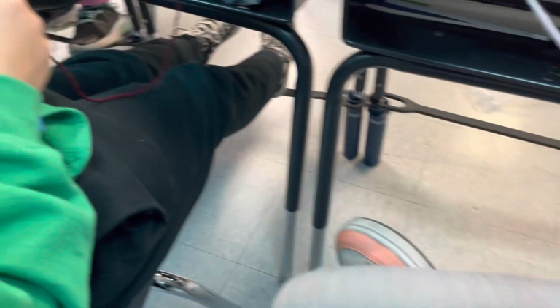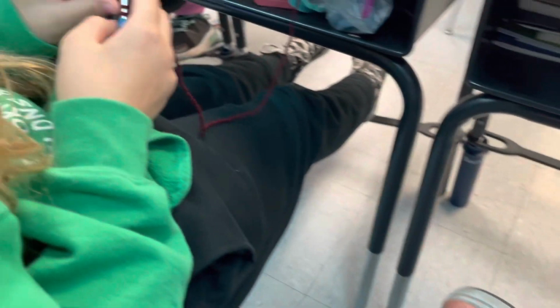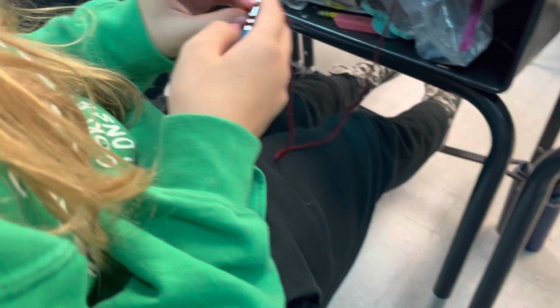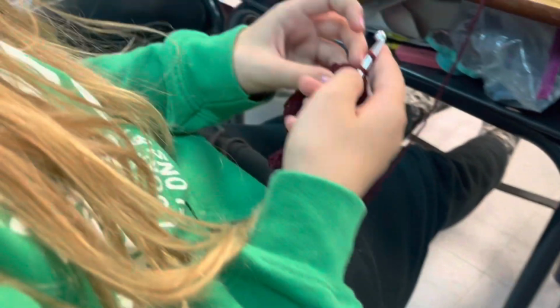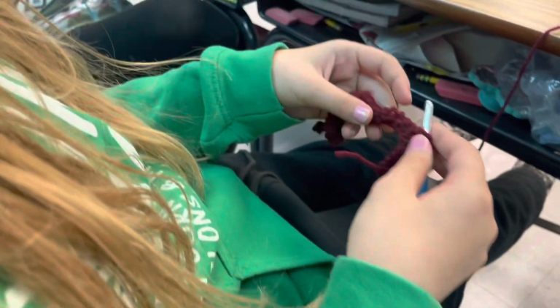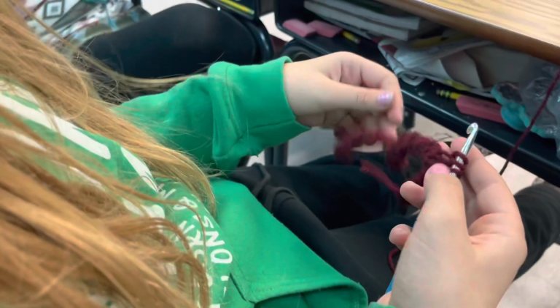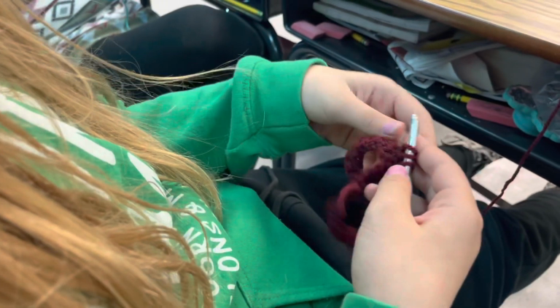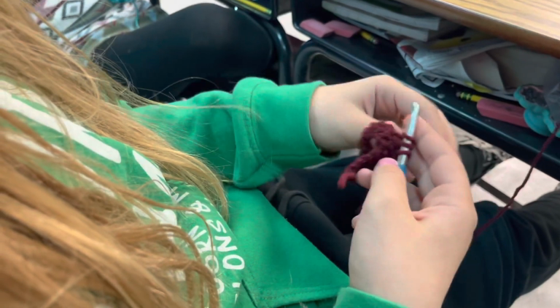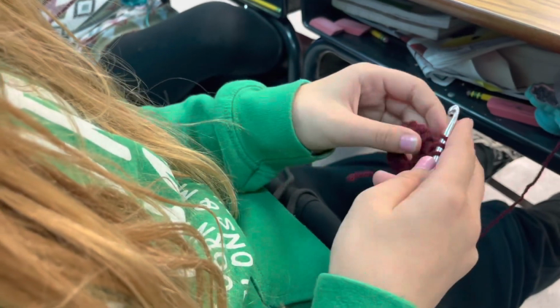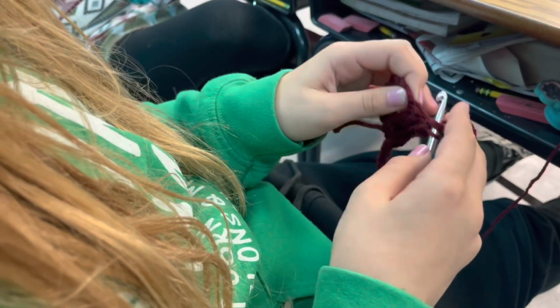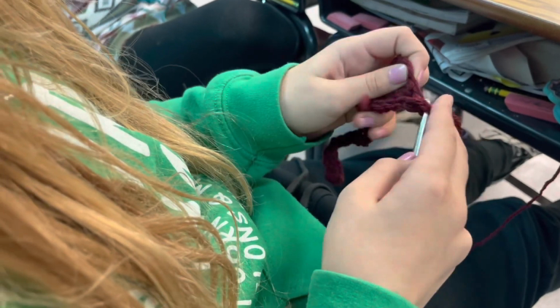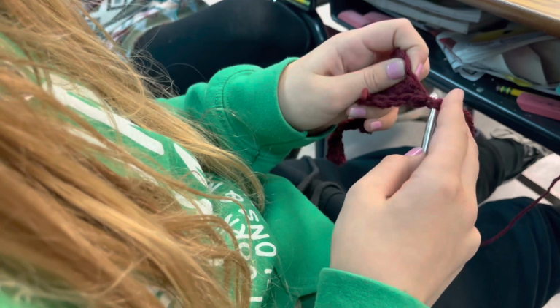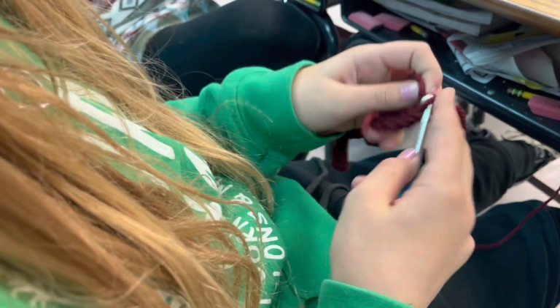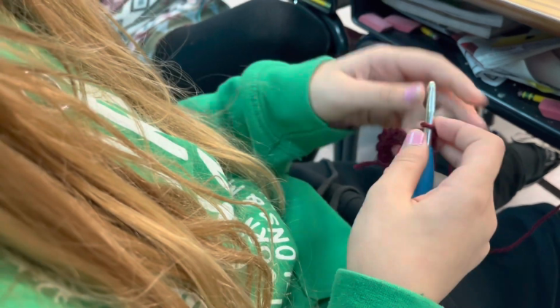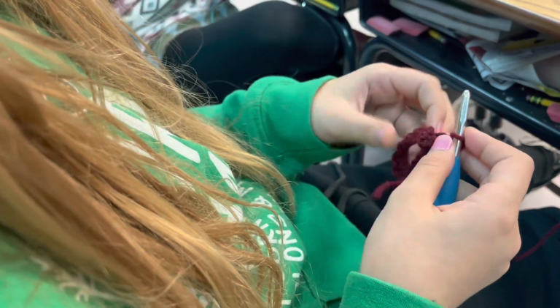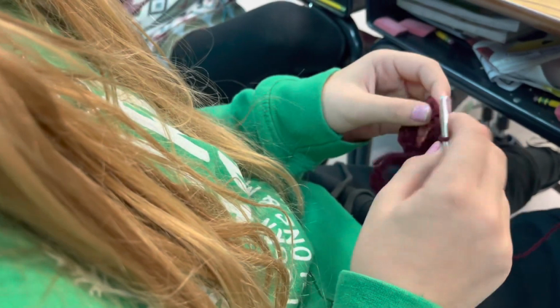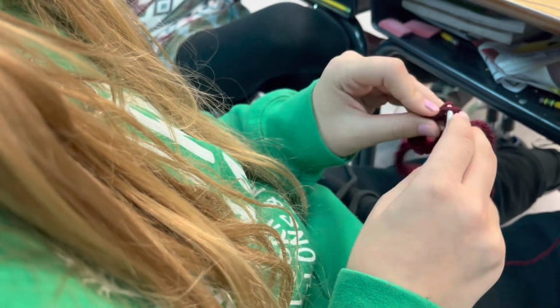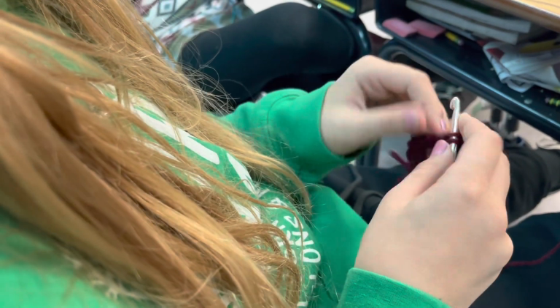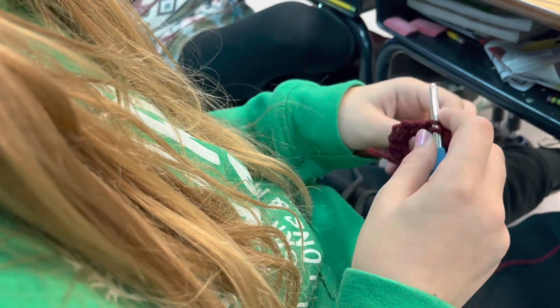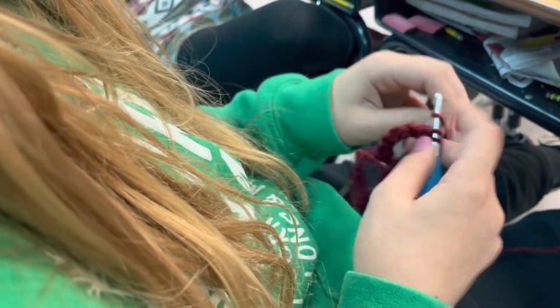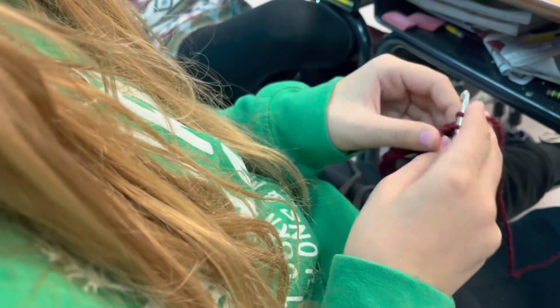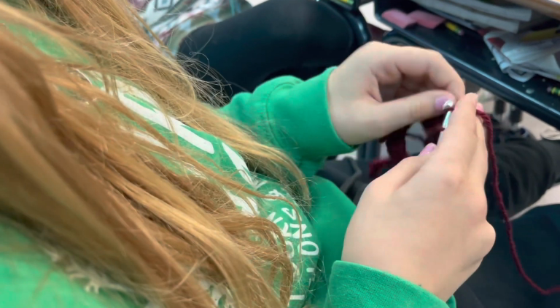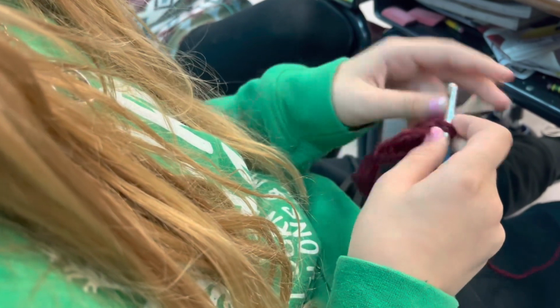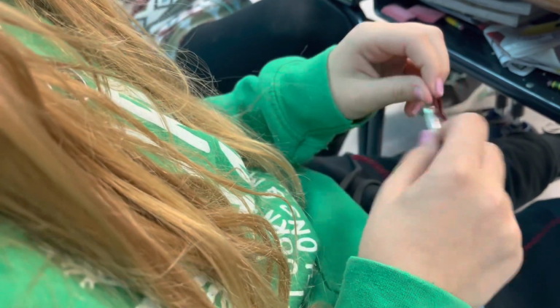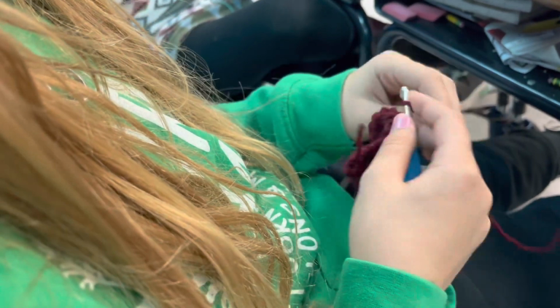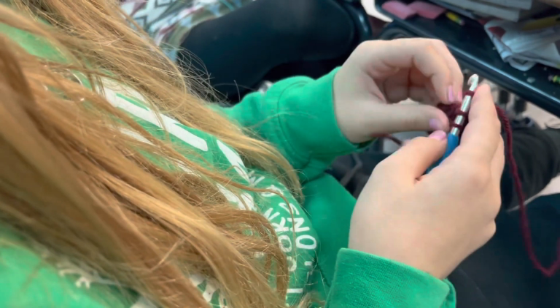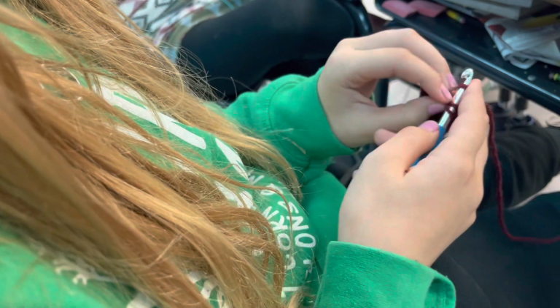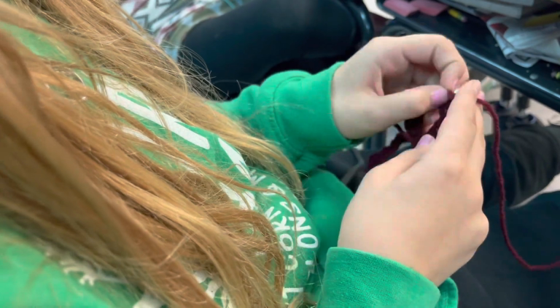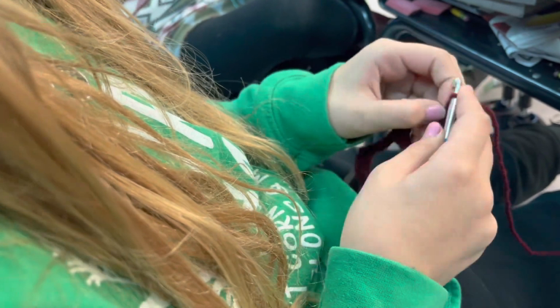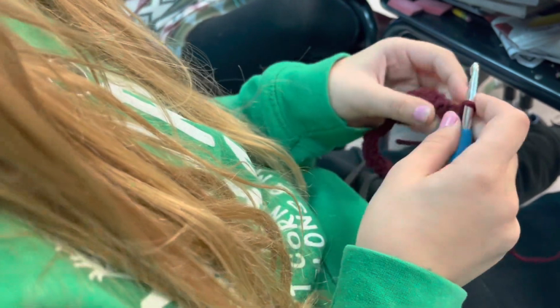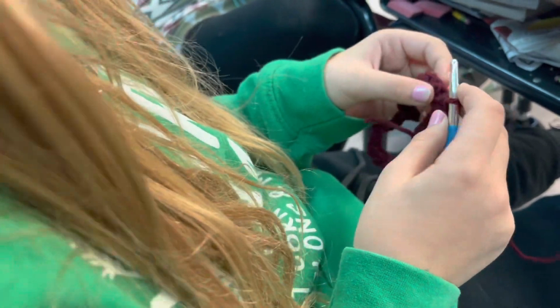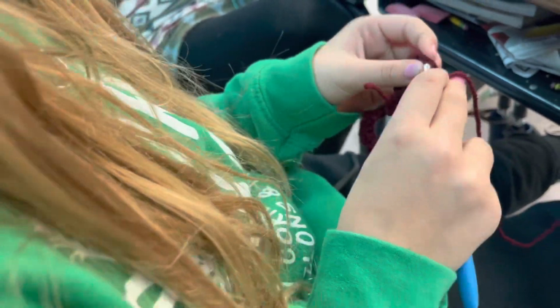Now we're going to come over here. This girl is on her second project. She made a headband, and now what are you making? A hat. A hat.